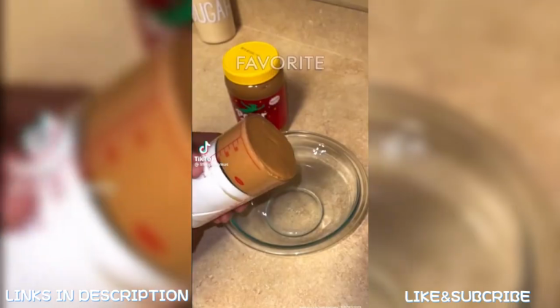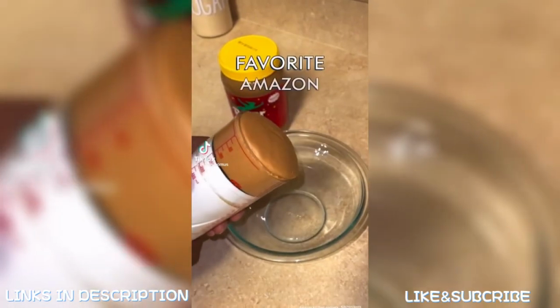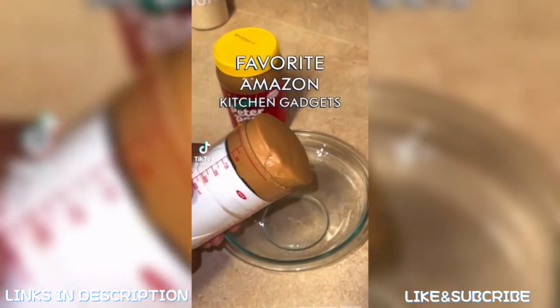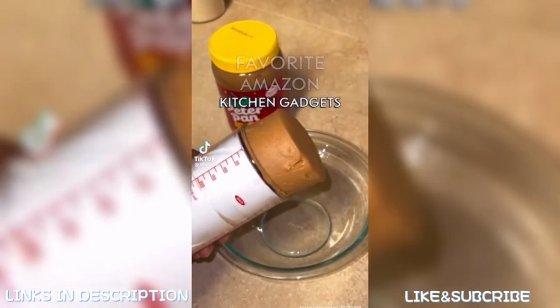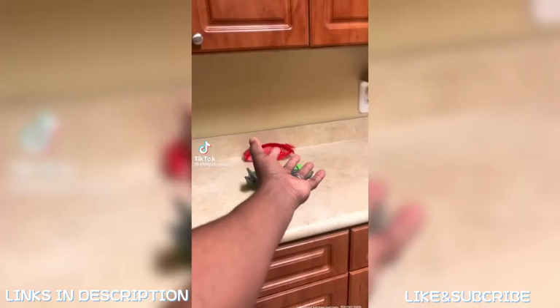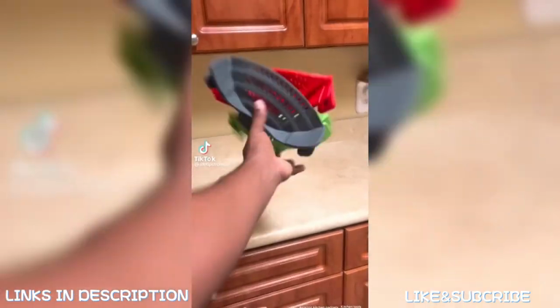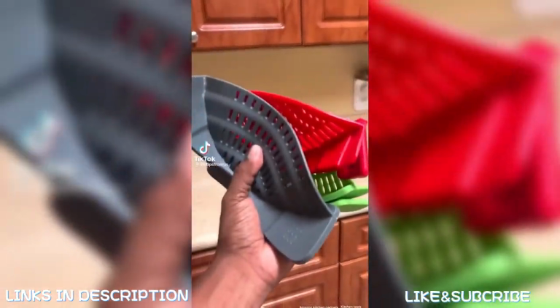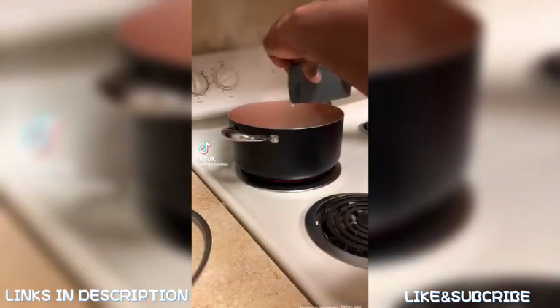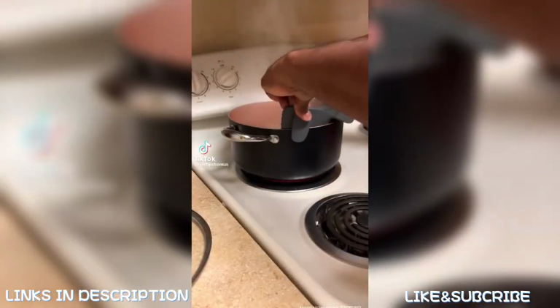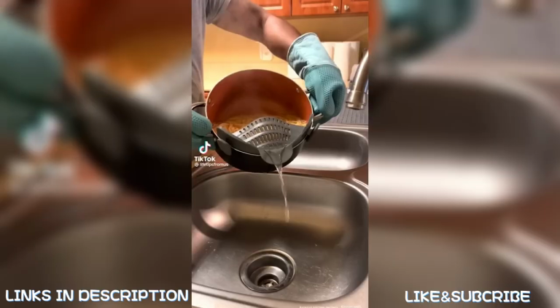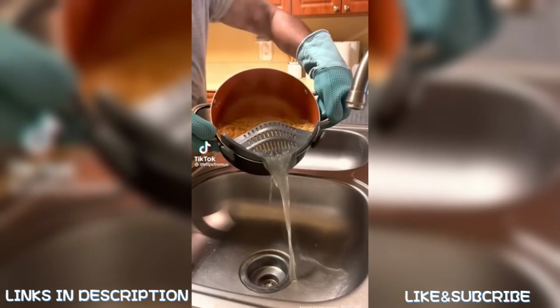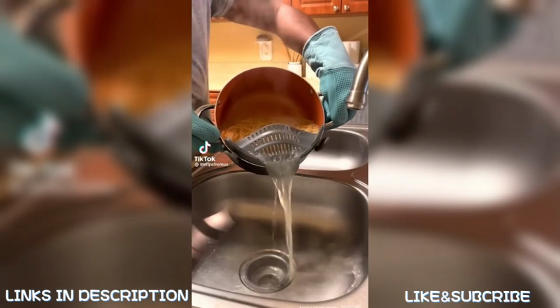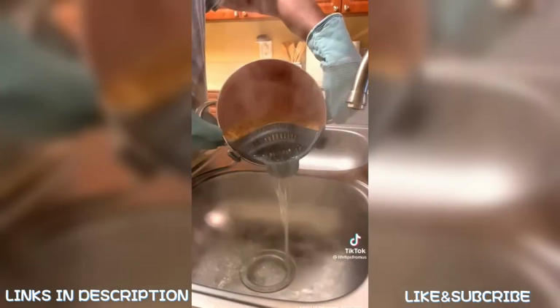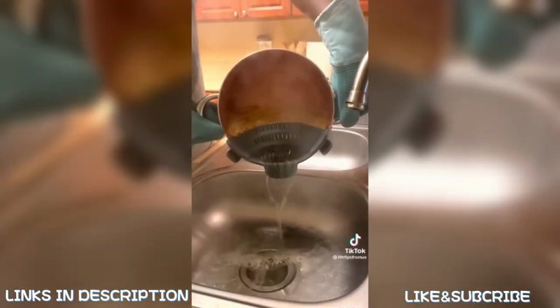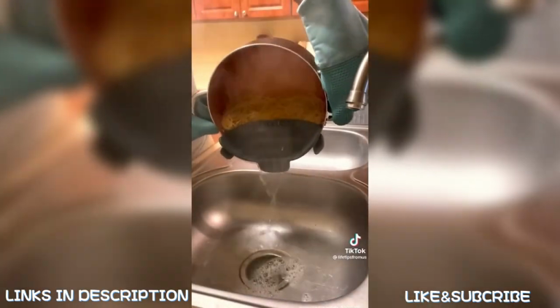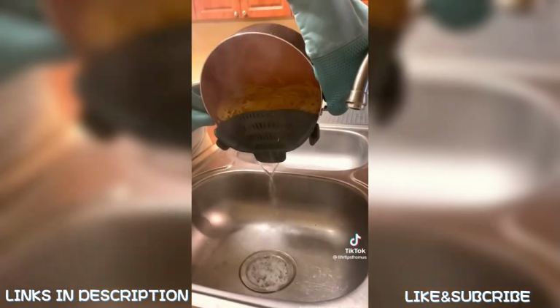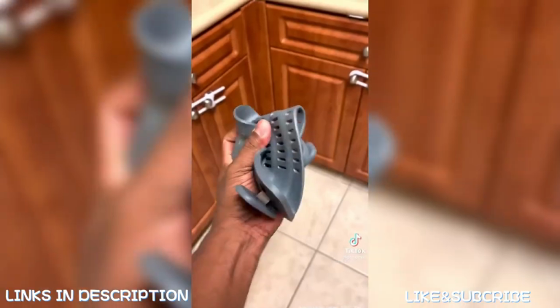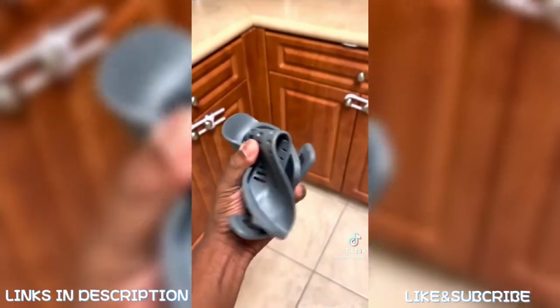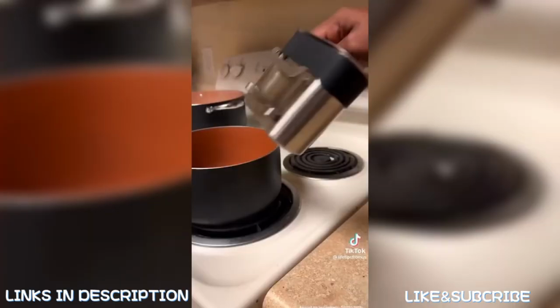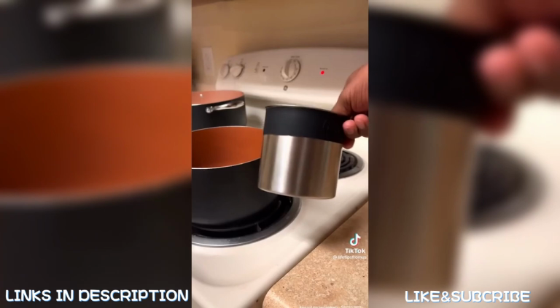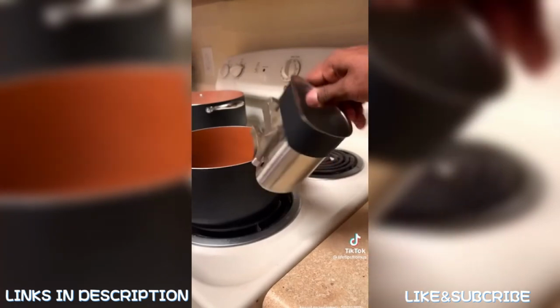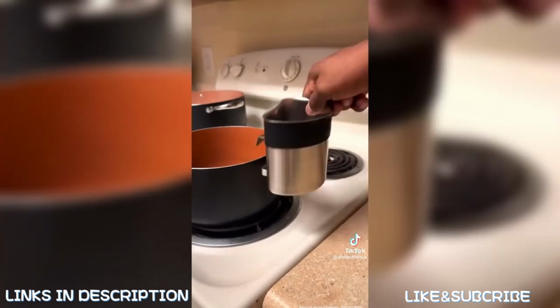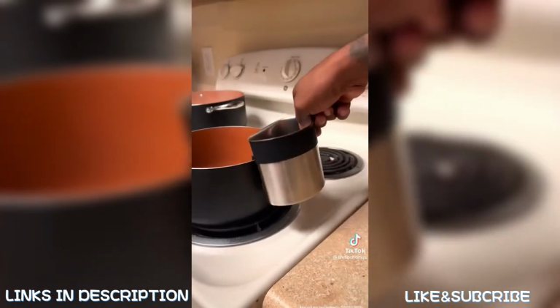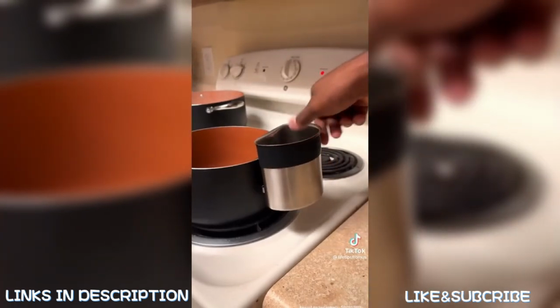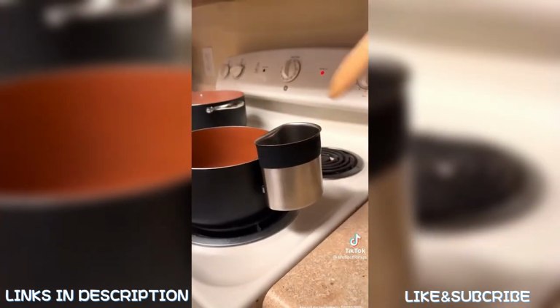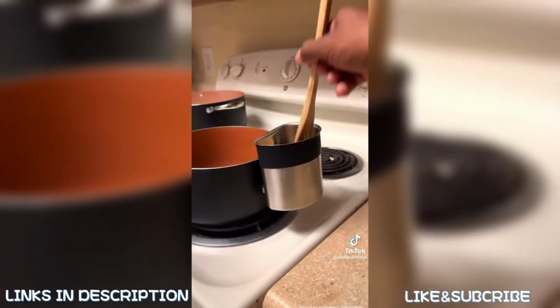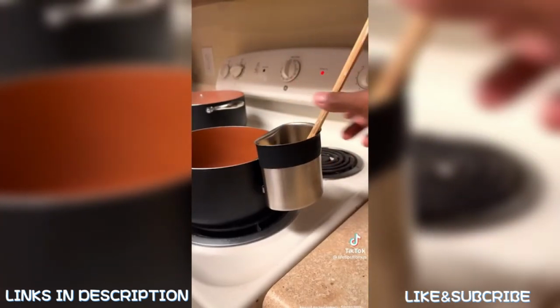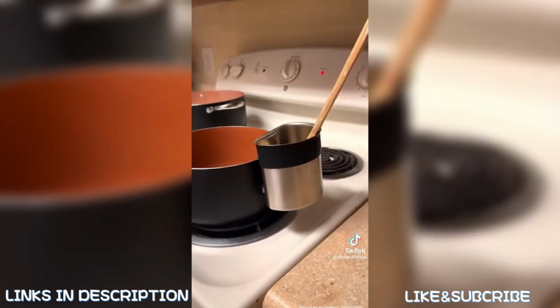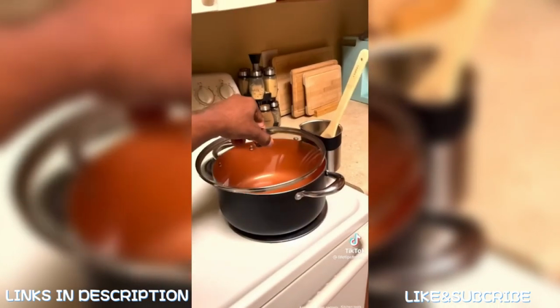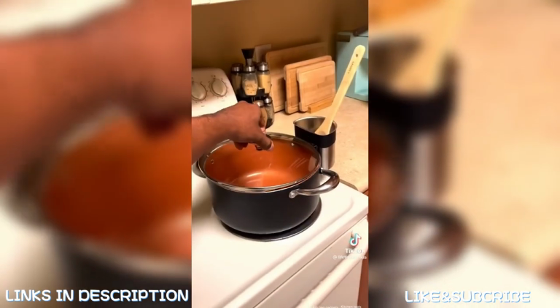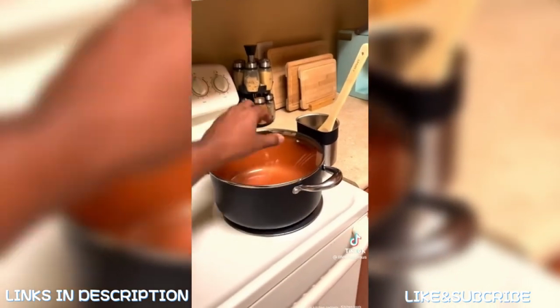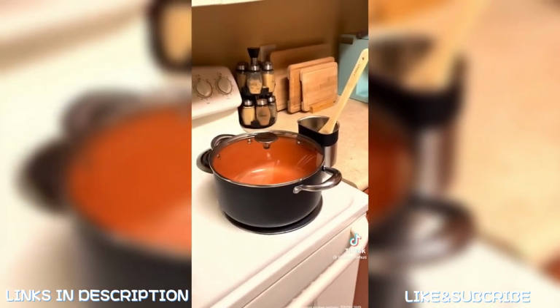Favorite Amazon kitchen gadgets. These silicone pot strainers make it easy to strain out water by simply attaching them to almost any size pot, and they are dishwasher friendly. These spoon holders quickly attach to almost any size pot so you don't make a mess while cooking, and you're able to use them with the lid on.